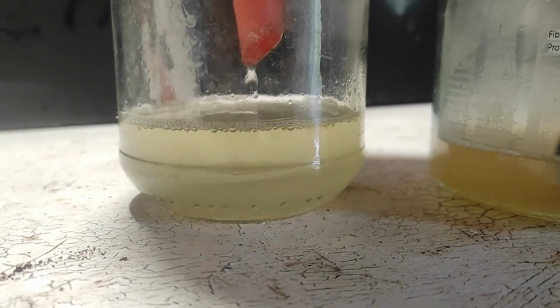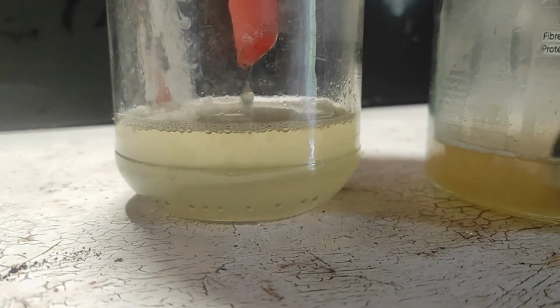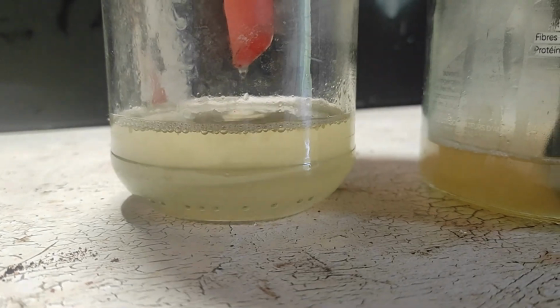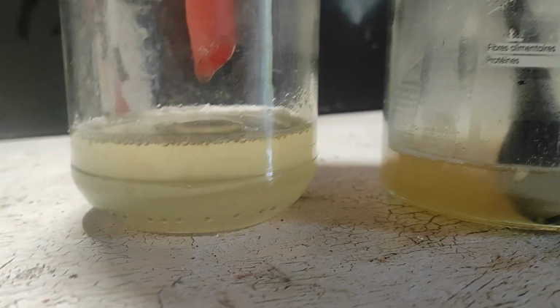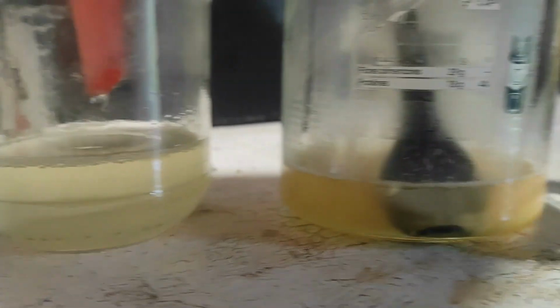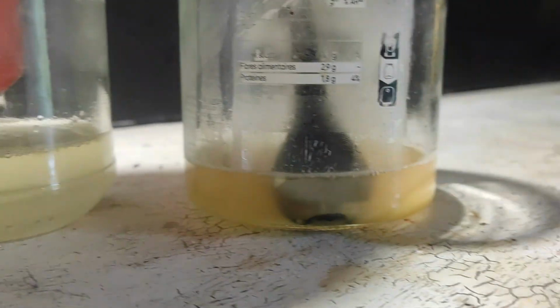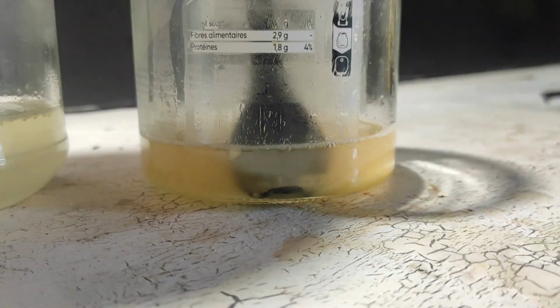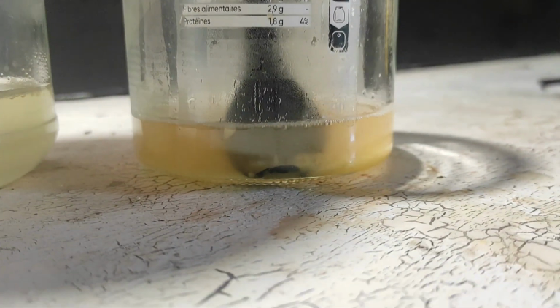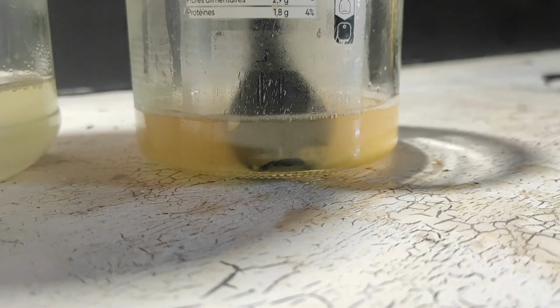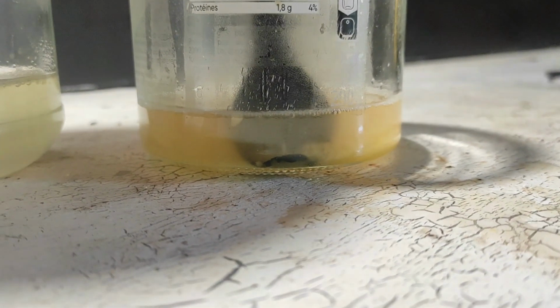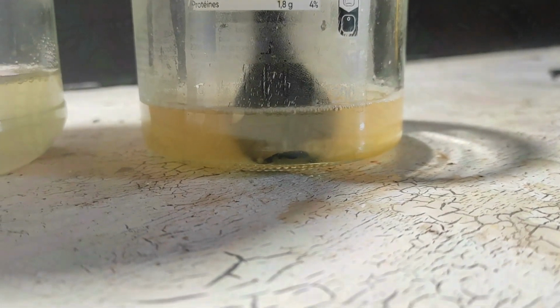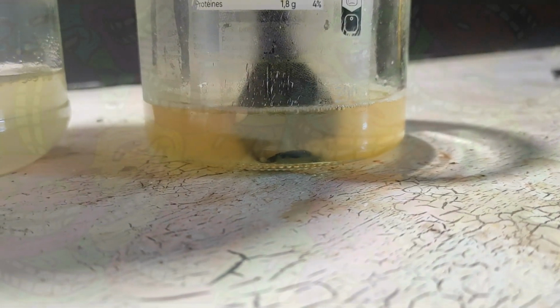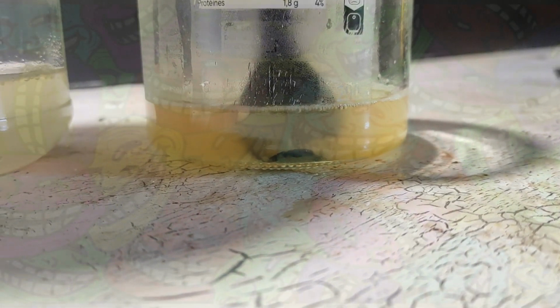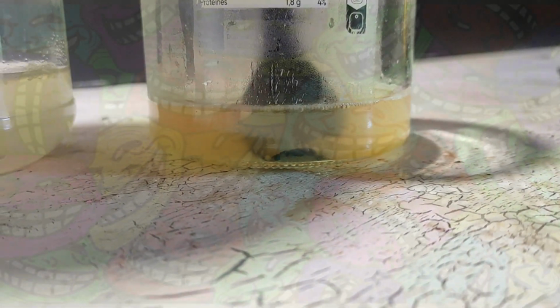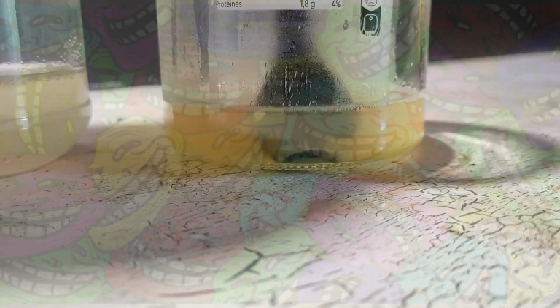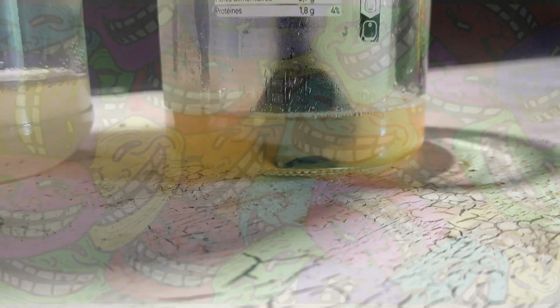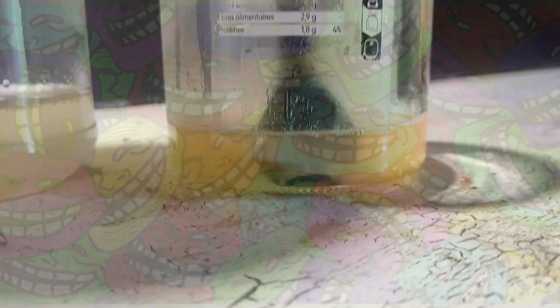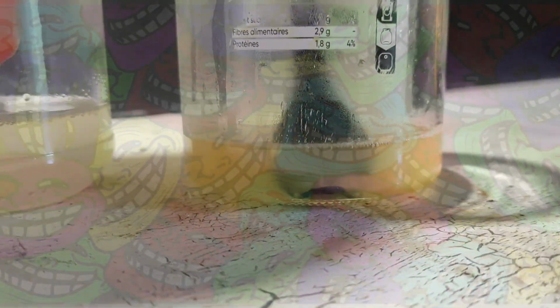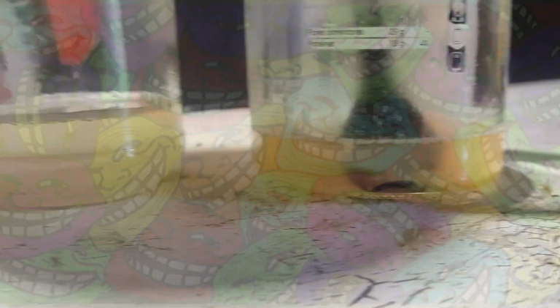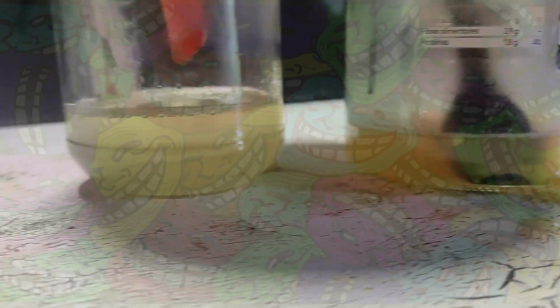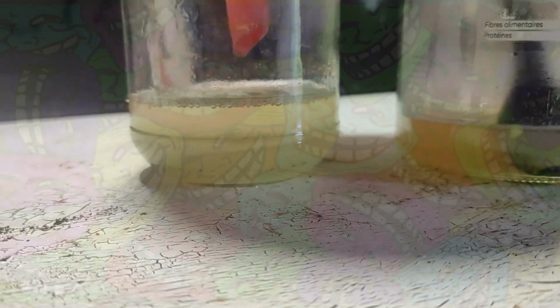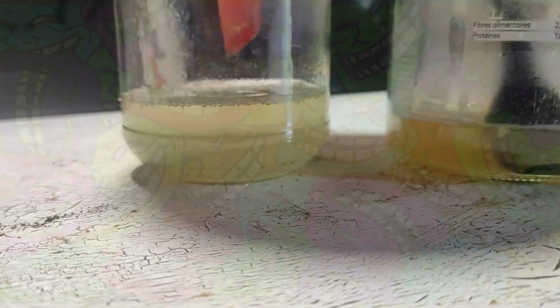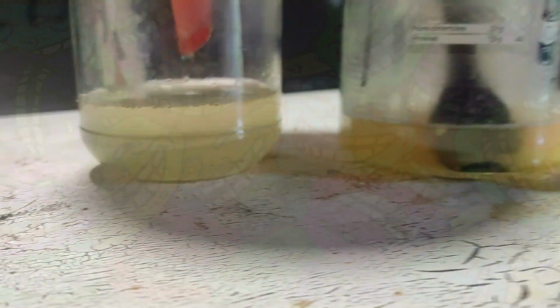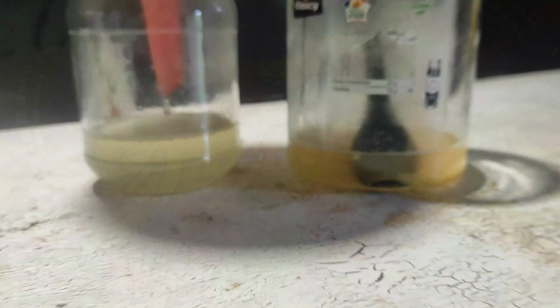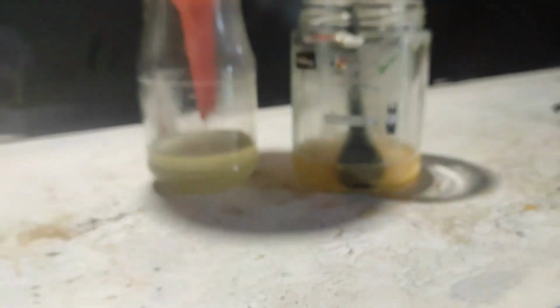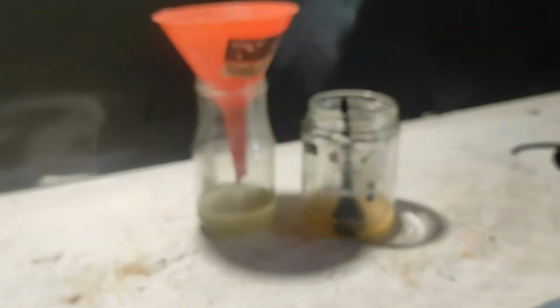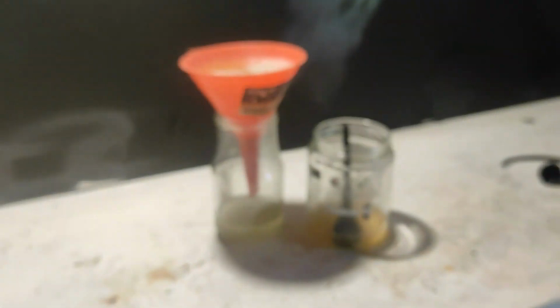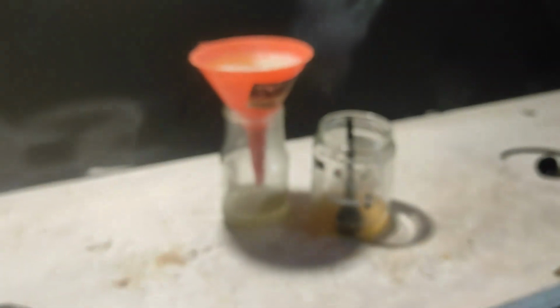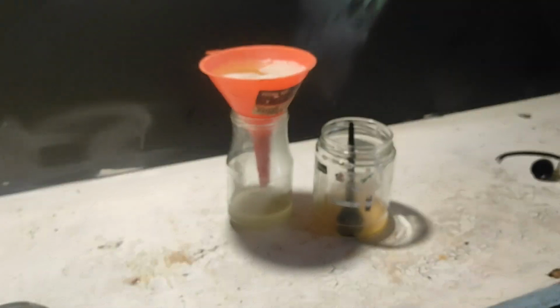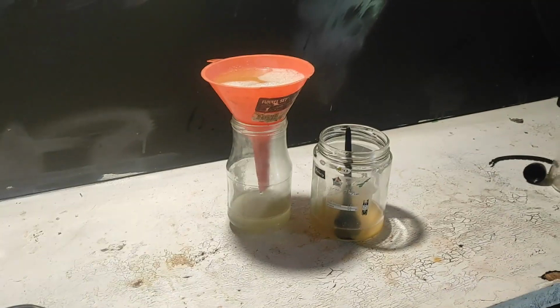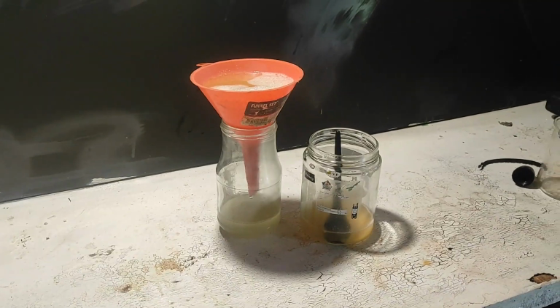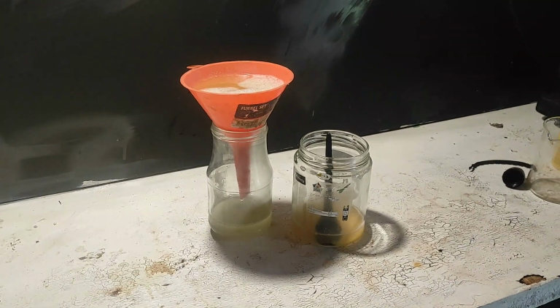Also, why does the paint crack every time? I always have to paint like 5 times because it just cracks and it's ugly — it's bad for the video.